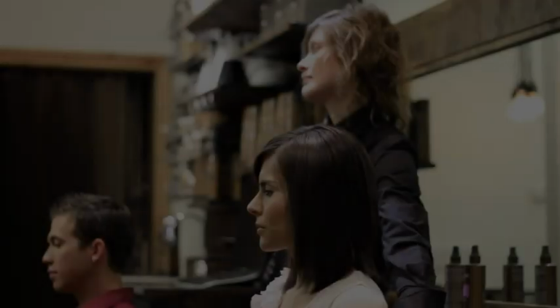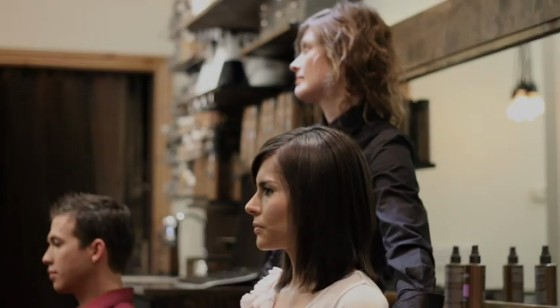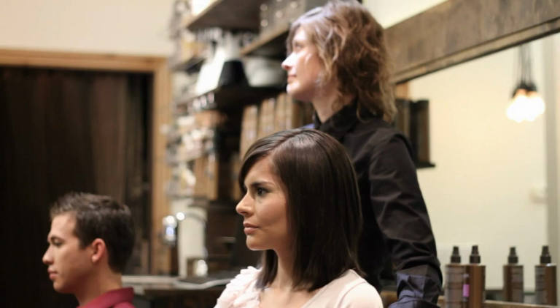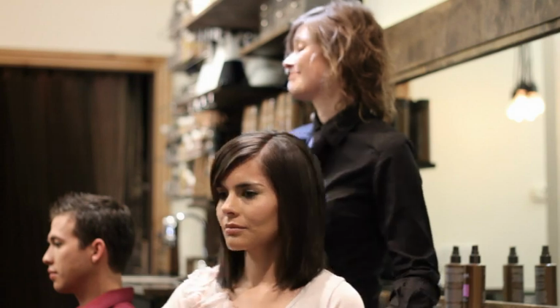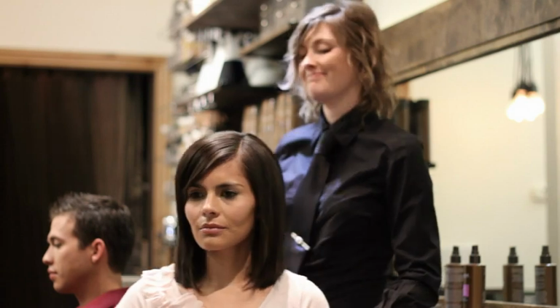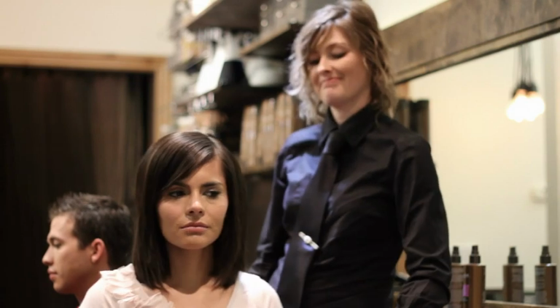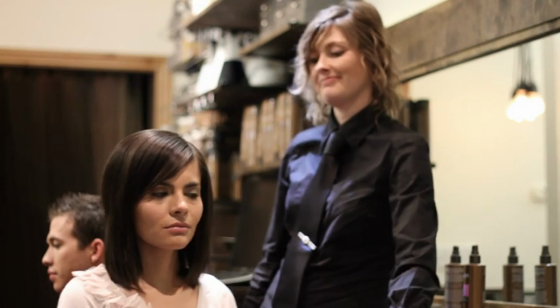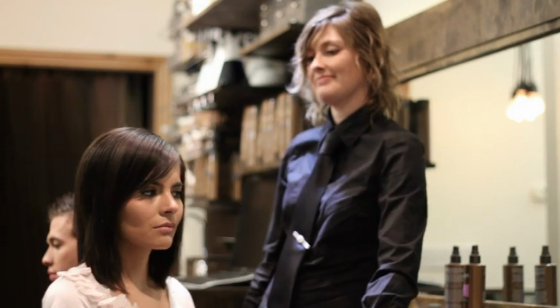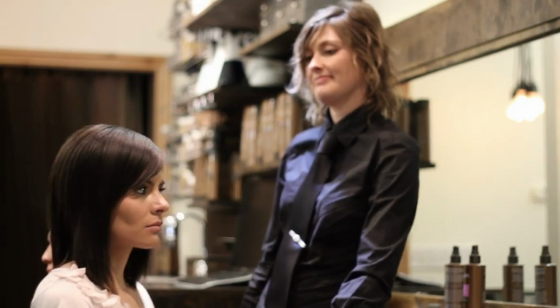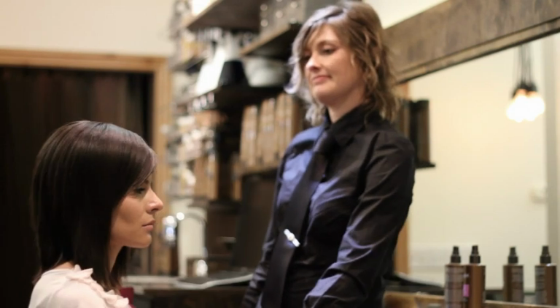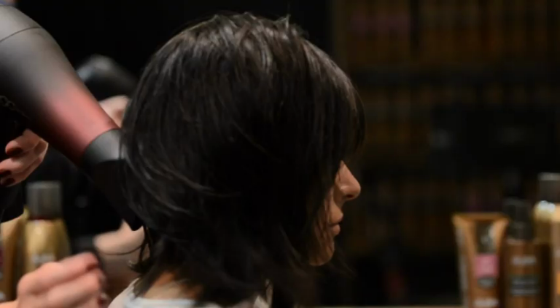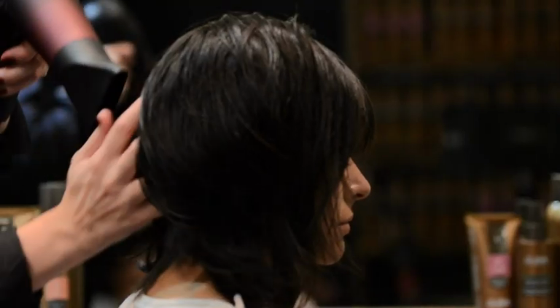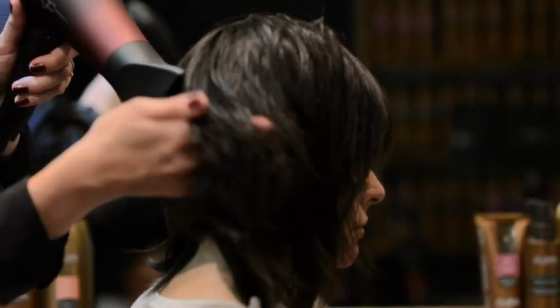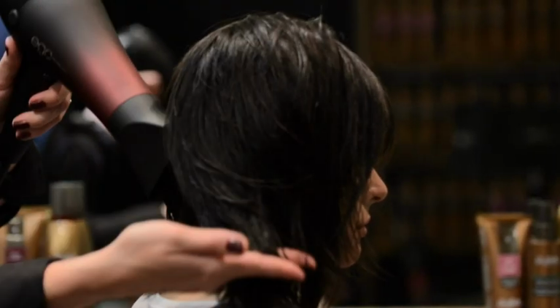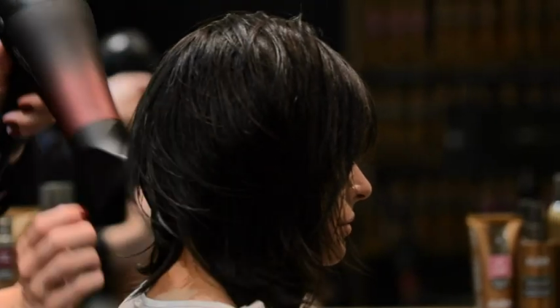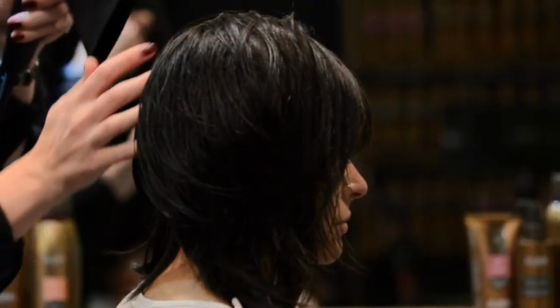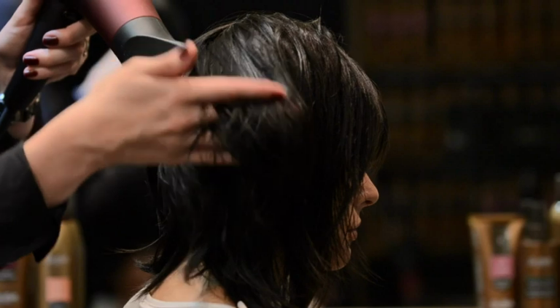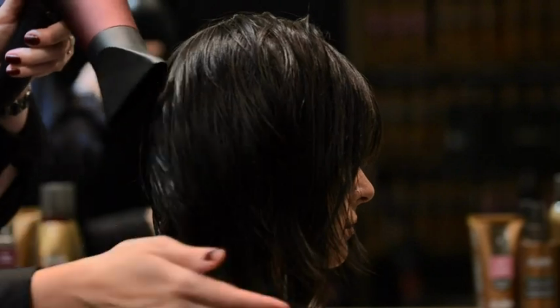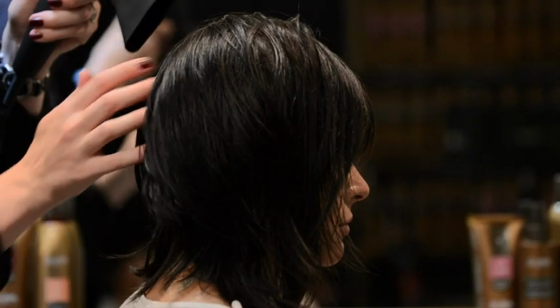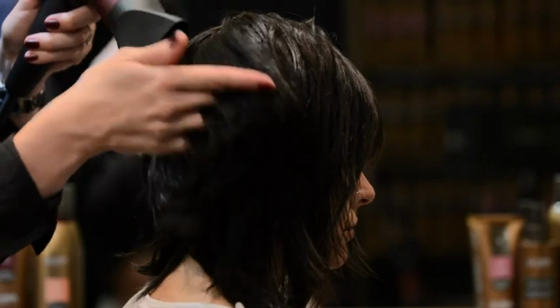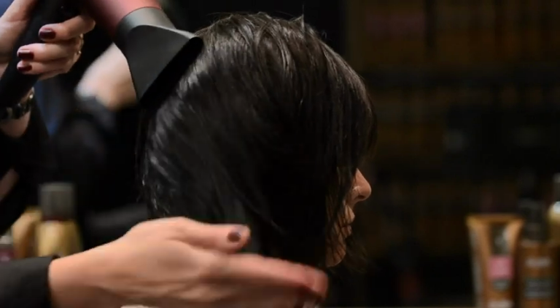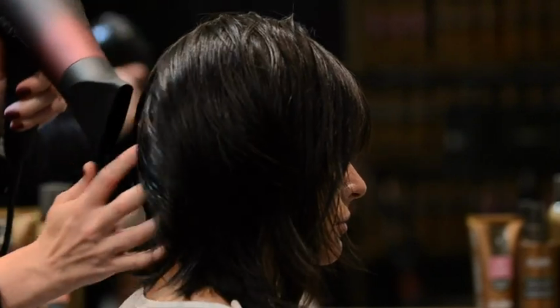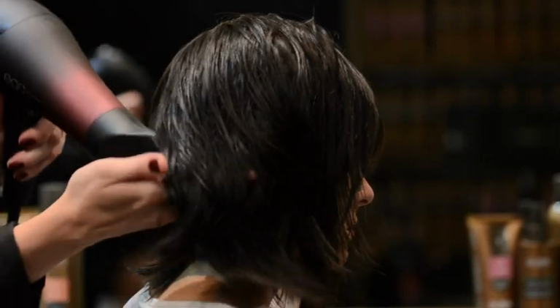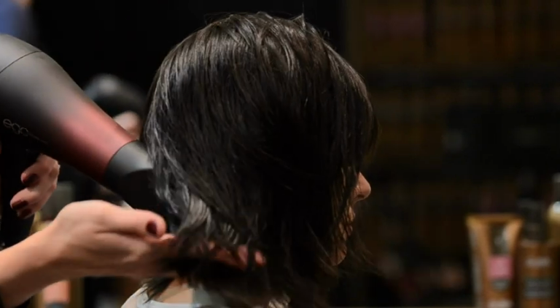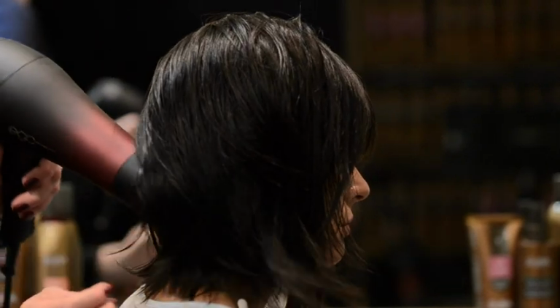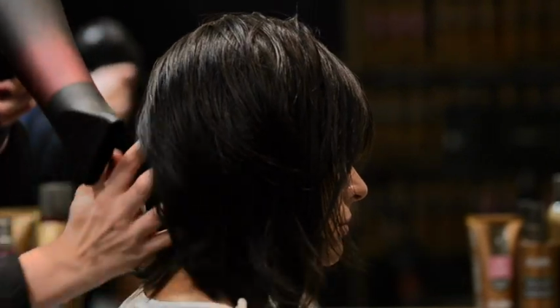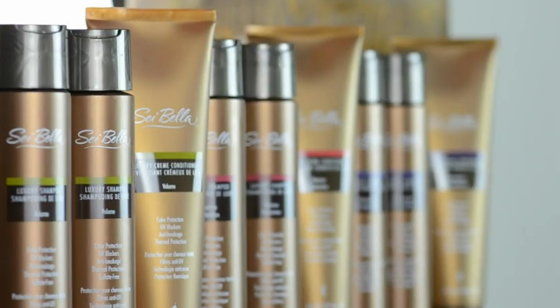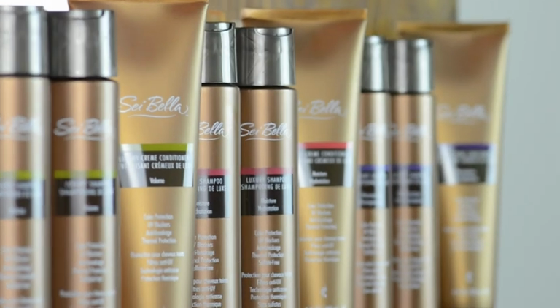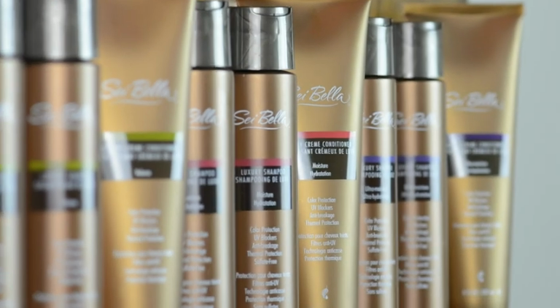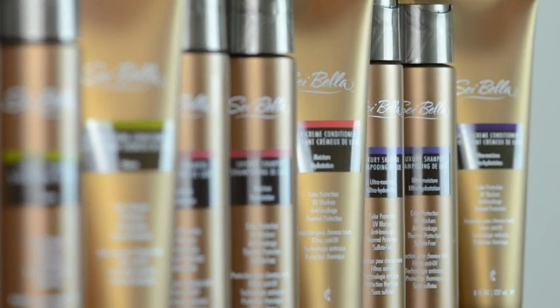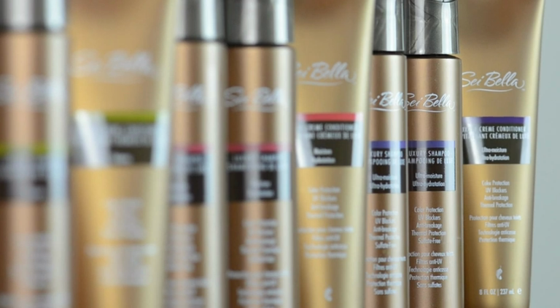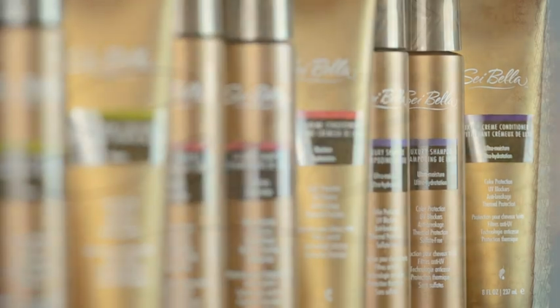Medium-length layered styles are very versatile and popular. Using Jeannisse as our model, this video will demonstrate how to style layered hair with Sabella Luxury Hair Care products.